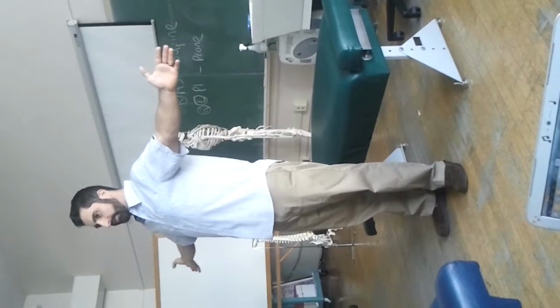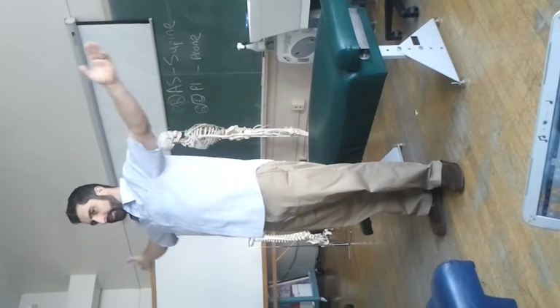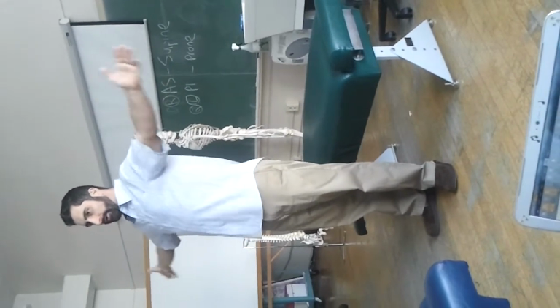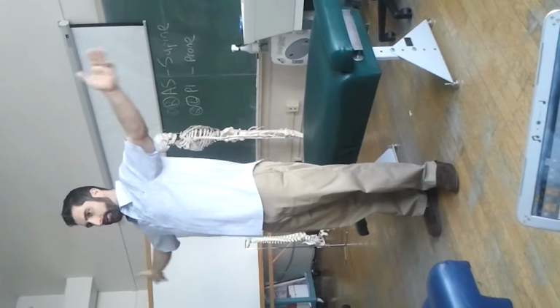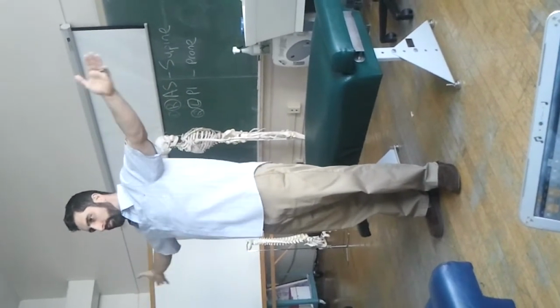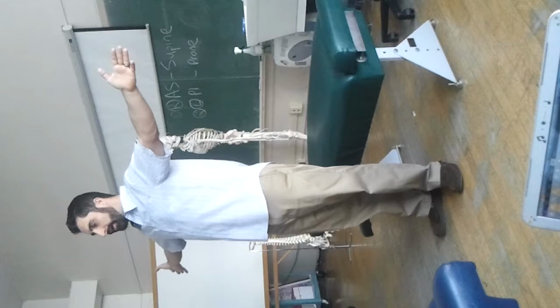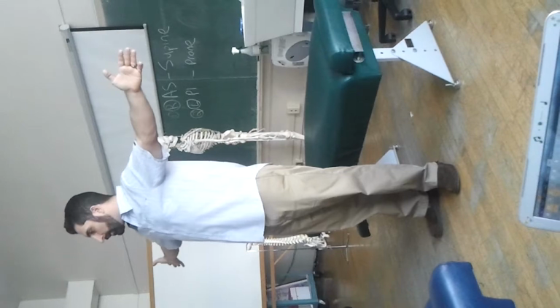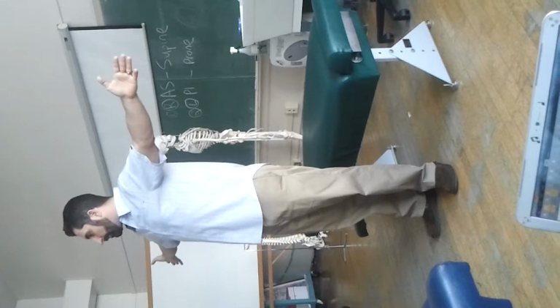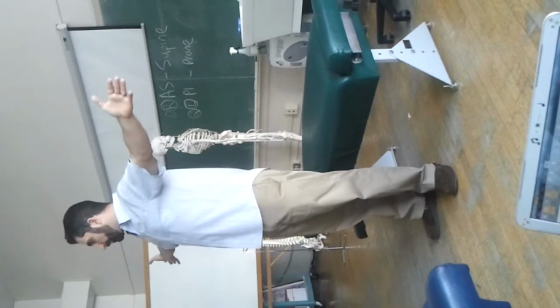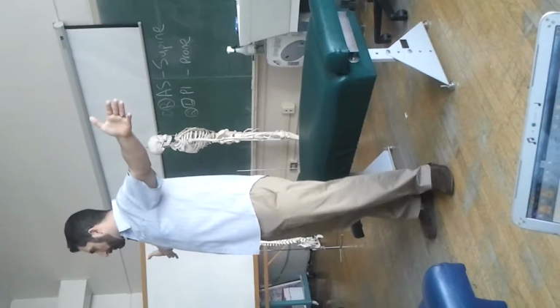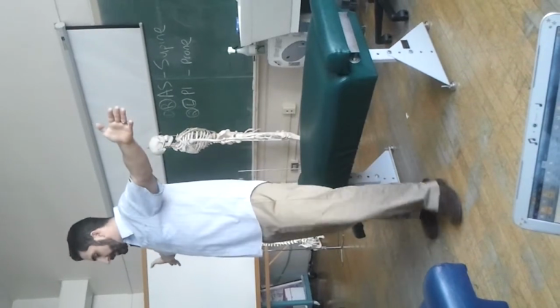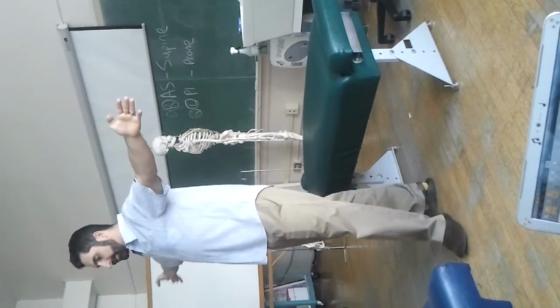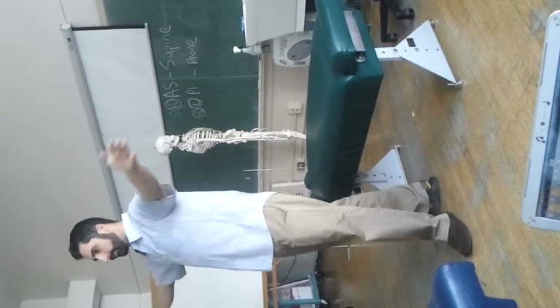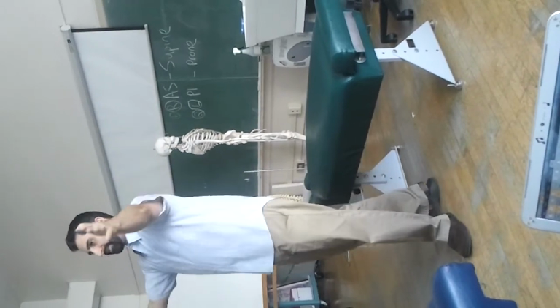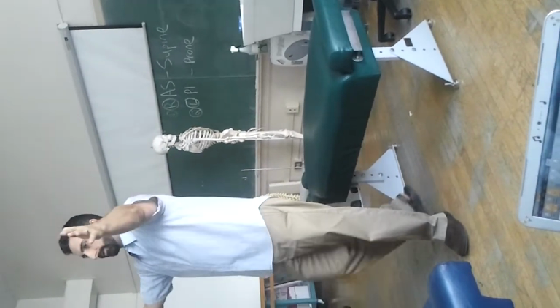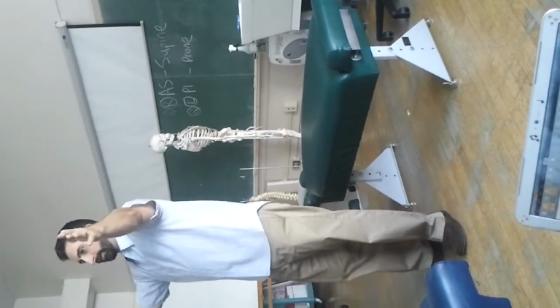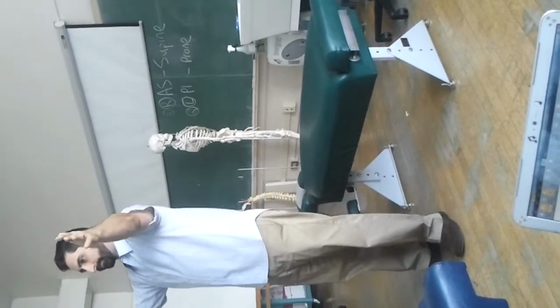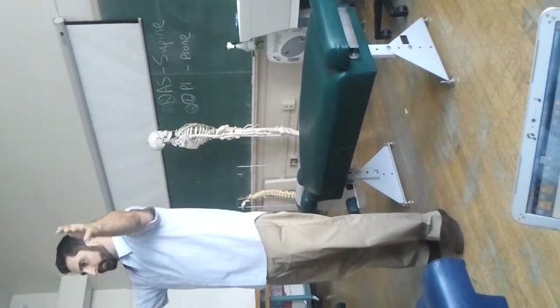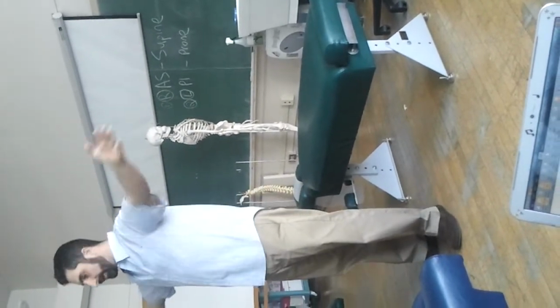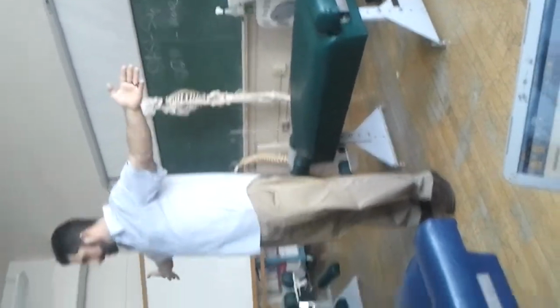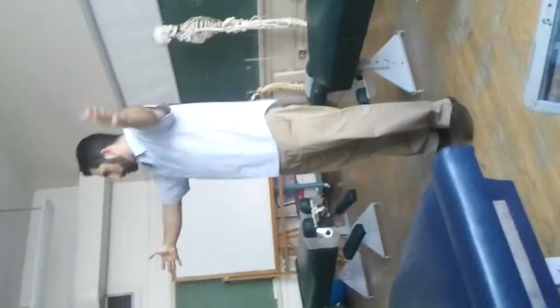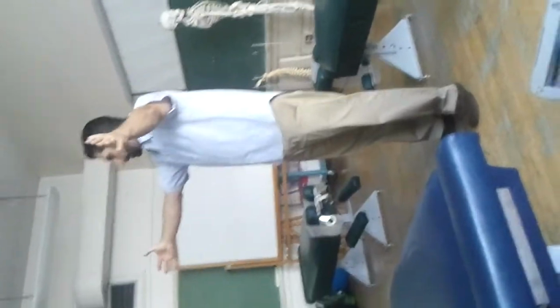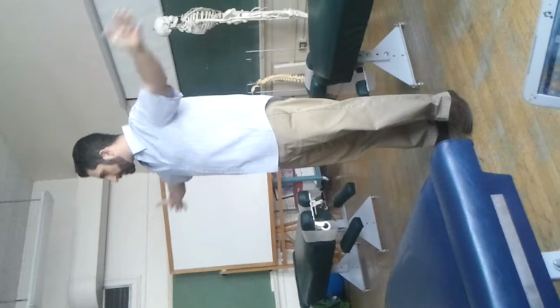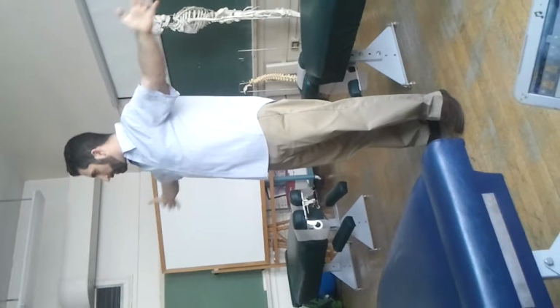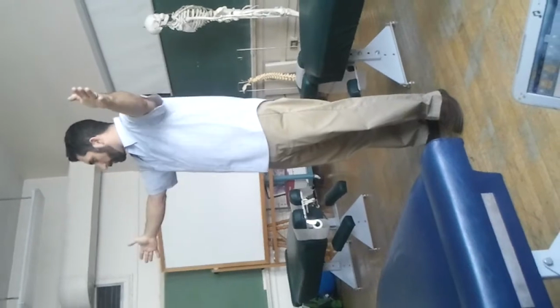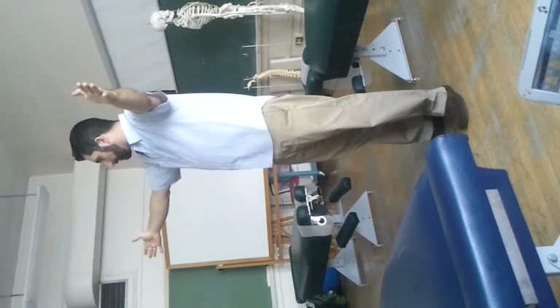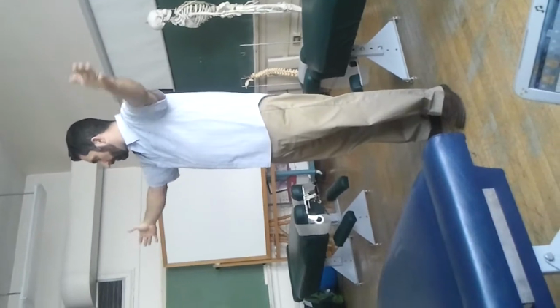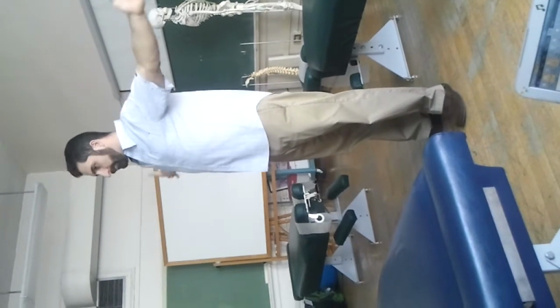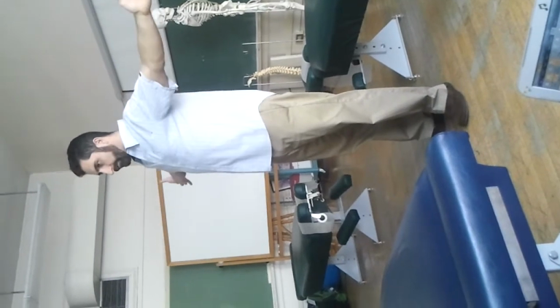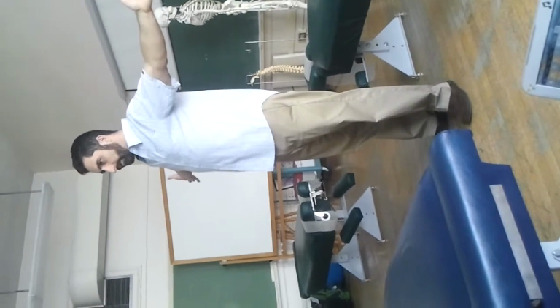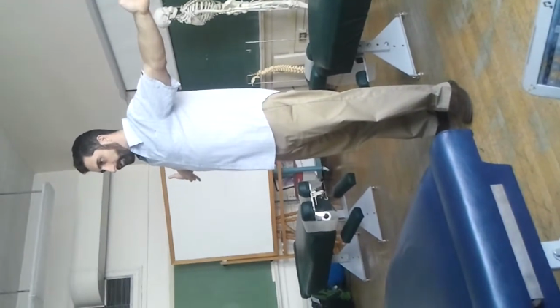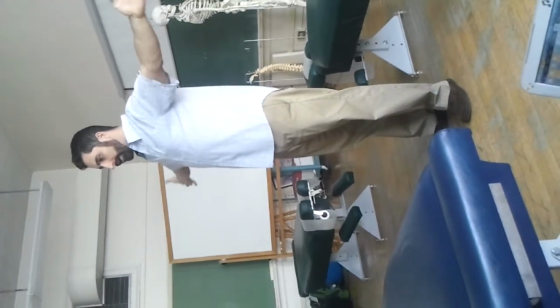This is the frontal or coronal plane. For the supraspinatus test, the shoulders have to be in the scapular plane — that's about 10 to 20 degrees forward of the frontal or coronal plane.